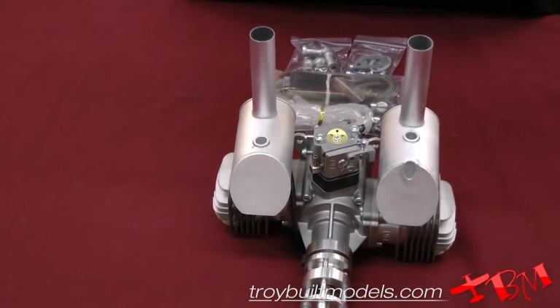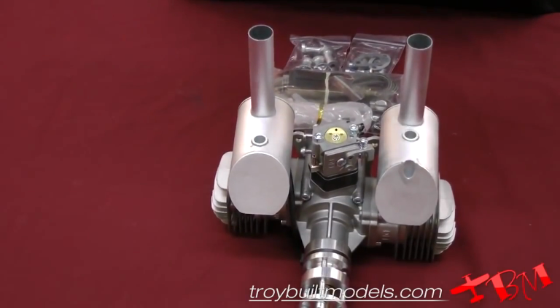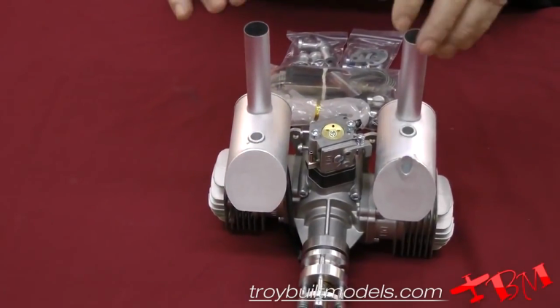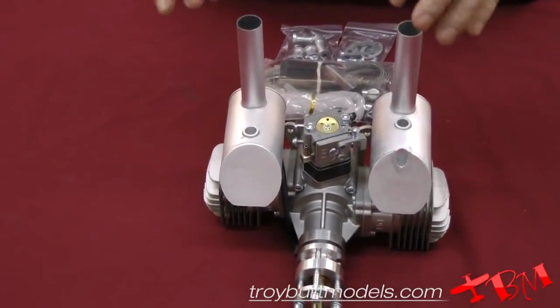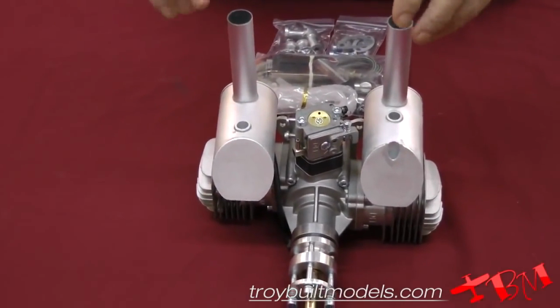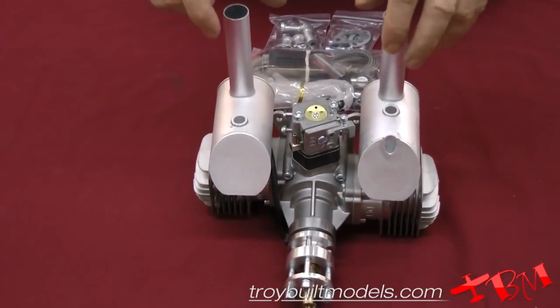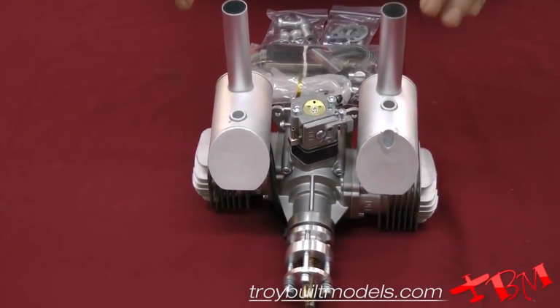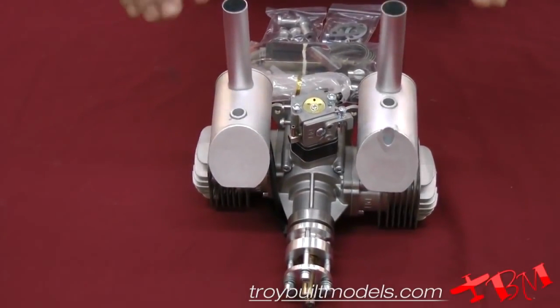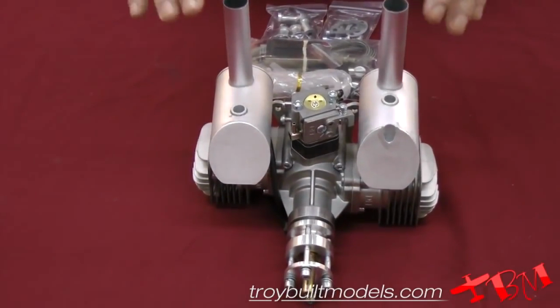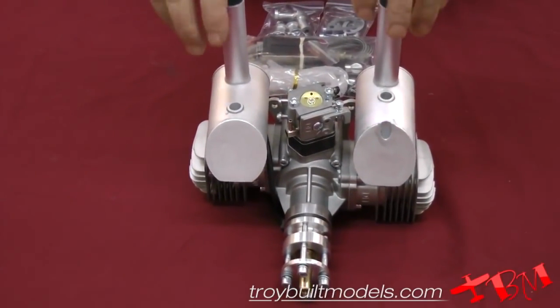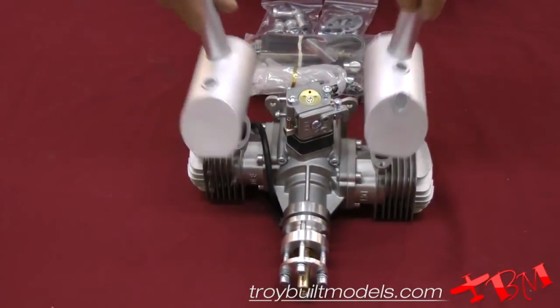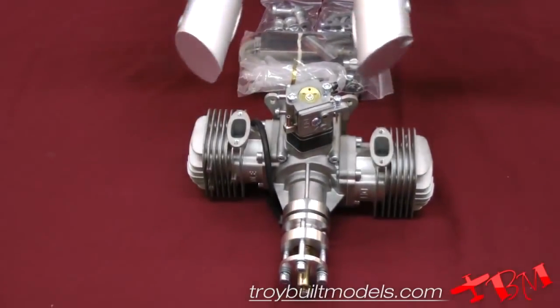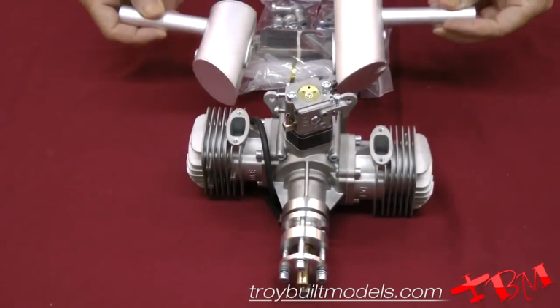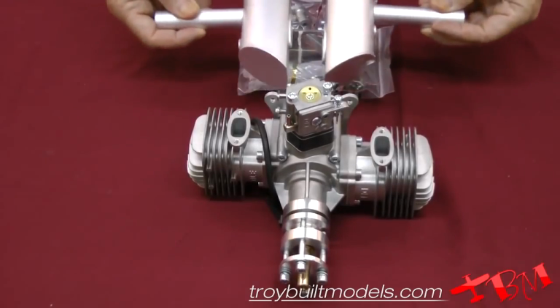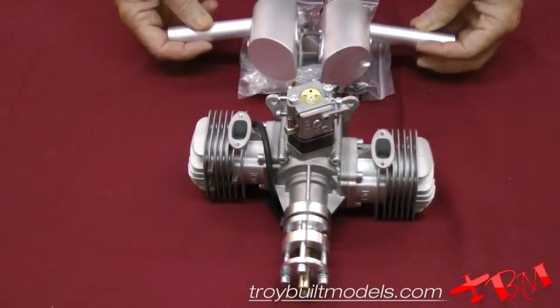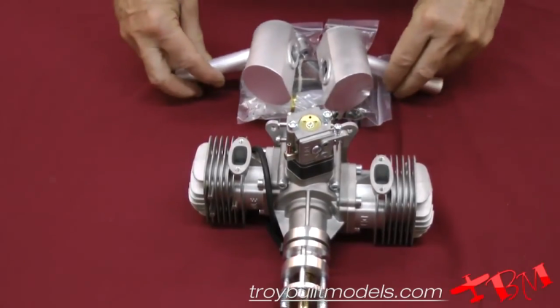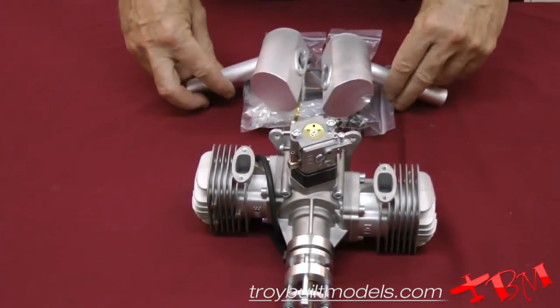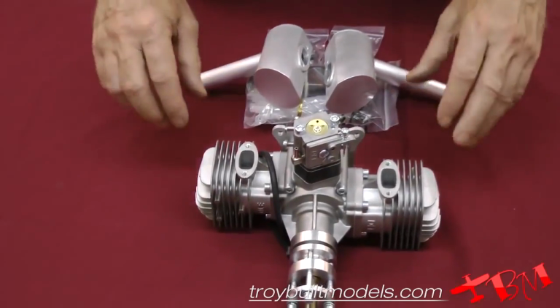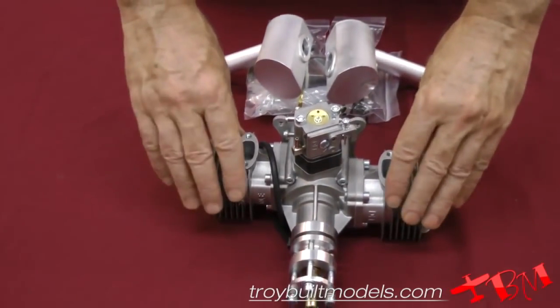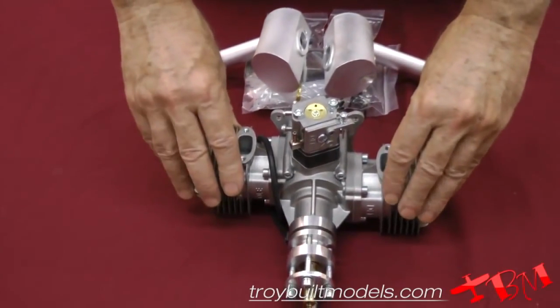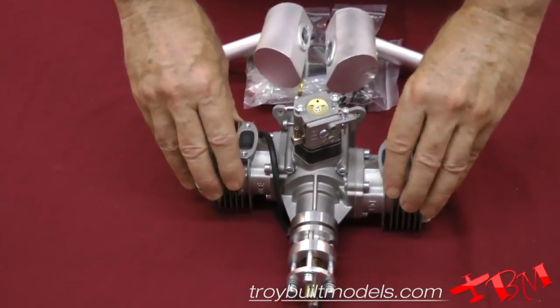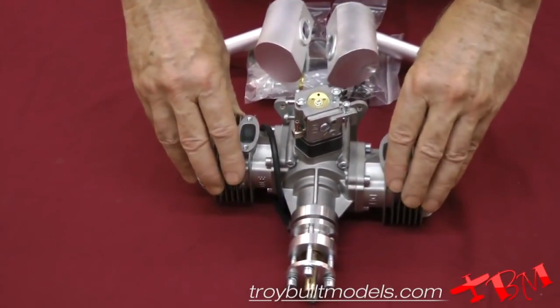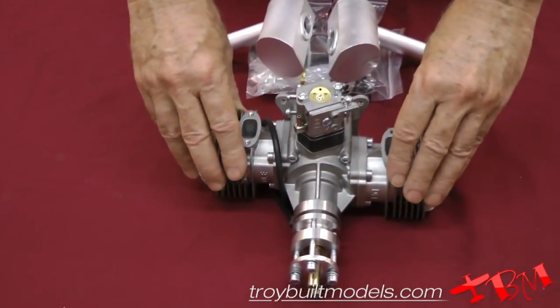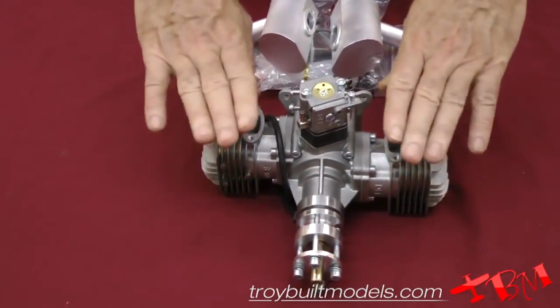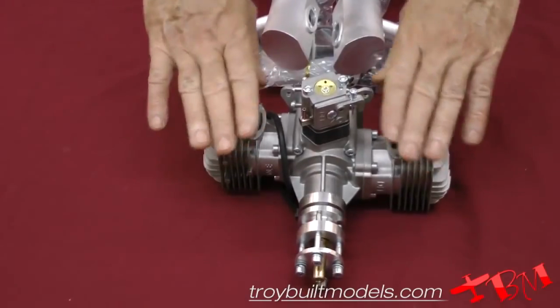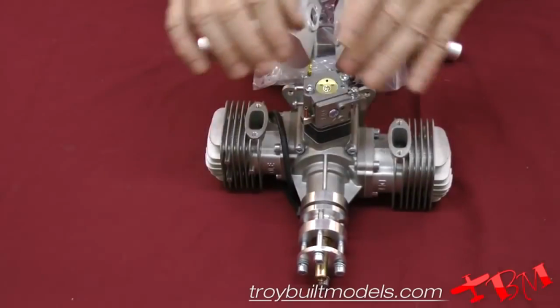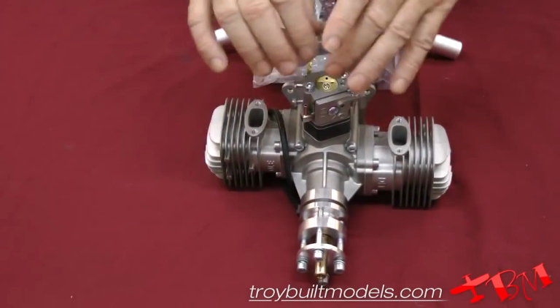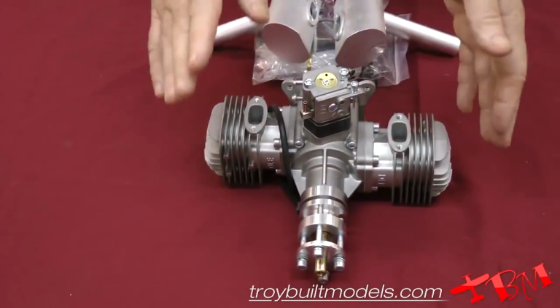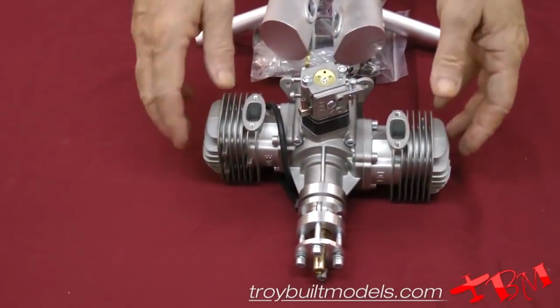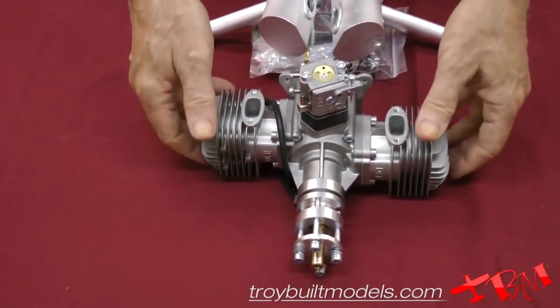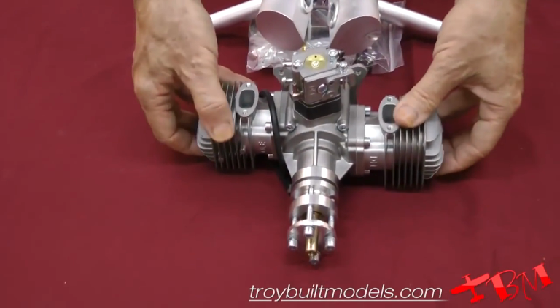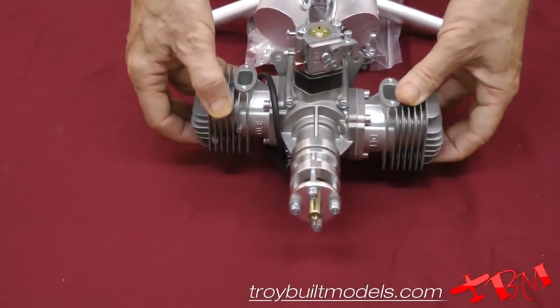This is going to be a very, very smooth running engine, because first of all, the cylinders are so small they don't have a lot of vibration as it is, even in a single — and as a twin being opposed, really, really nice and smooth.